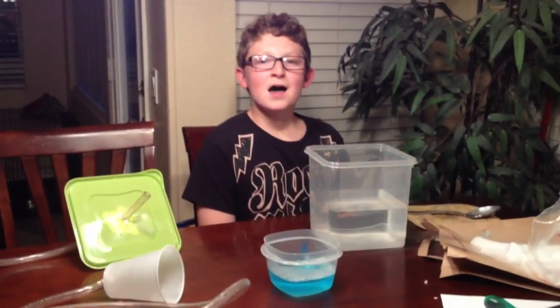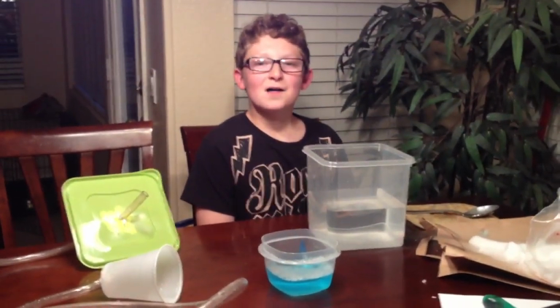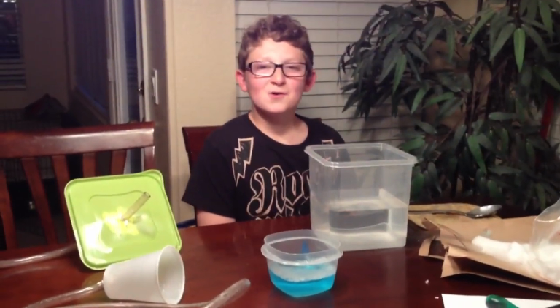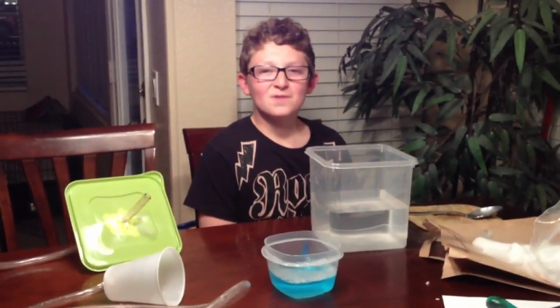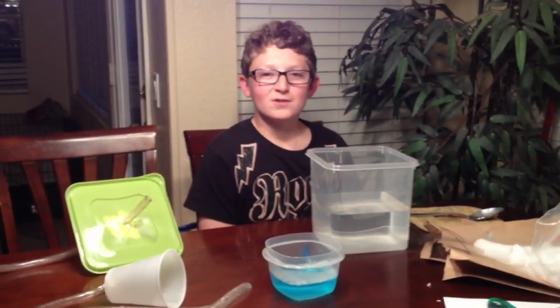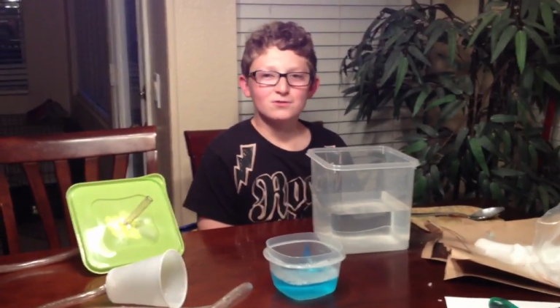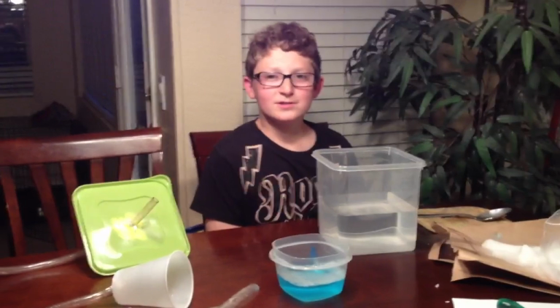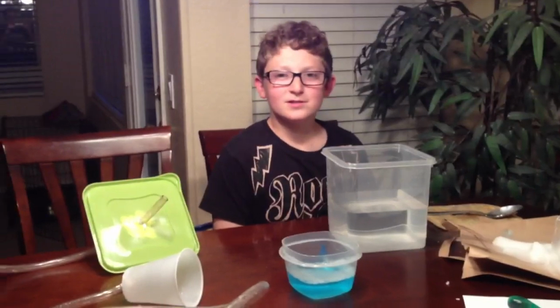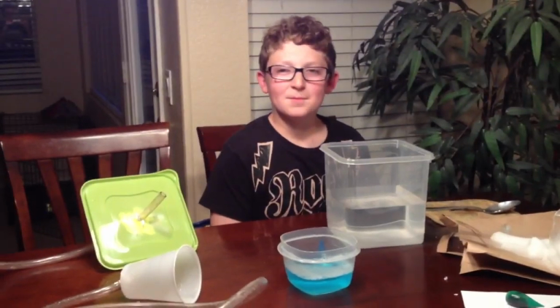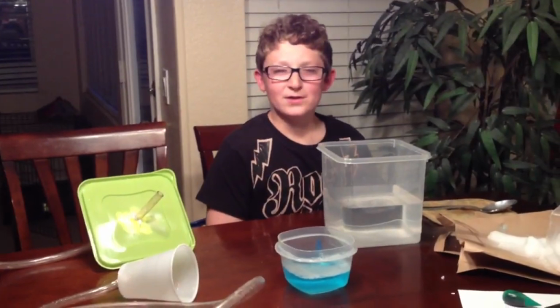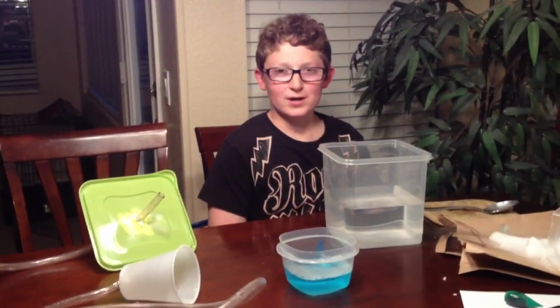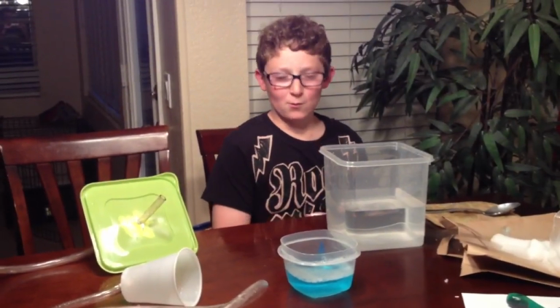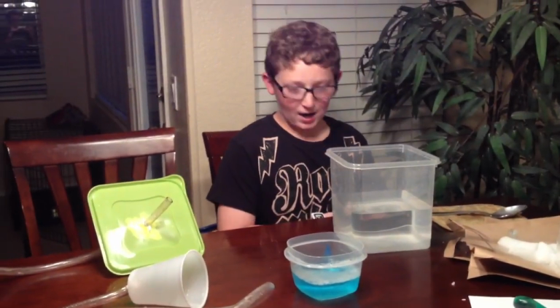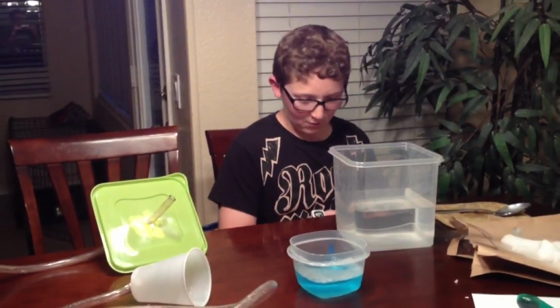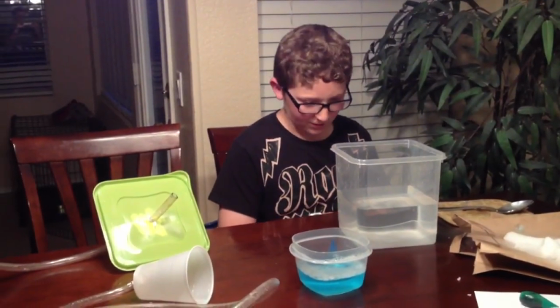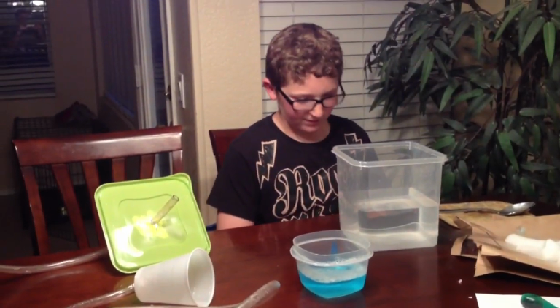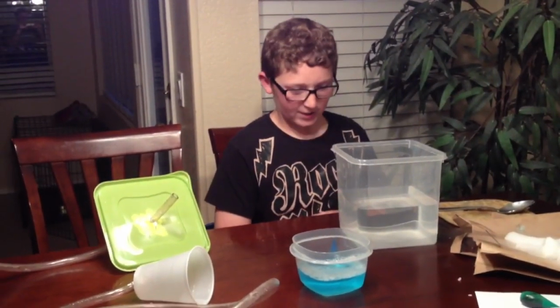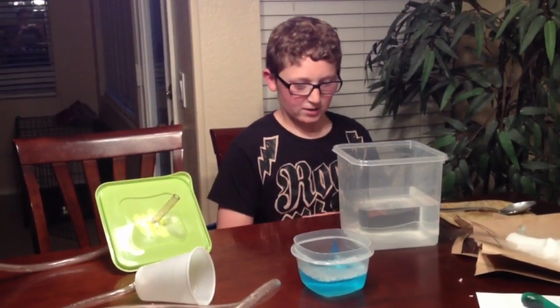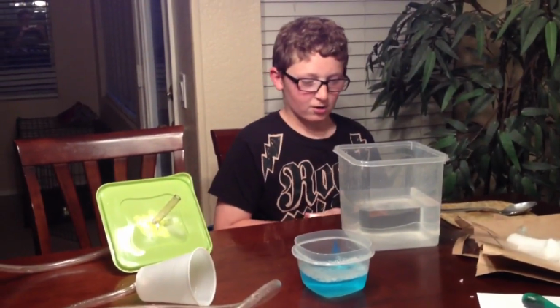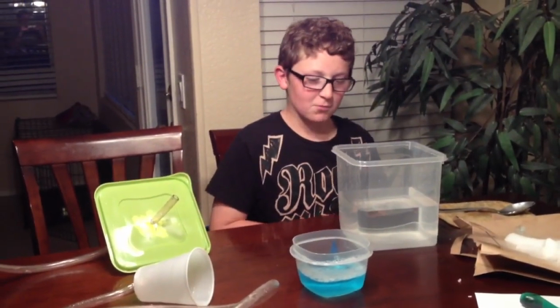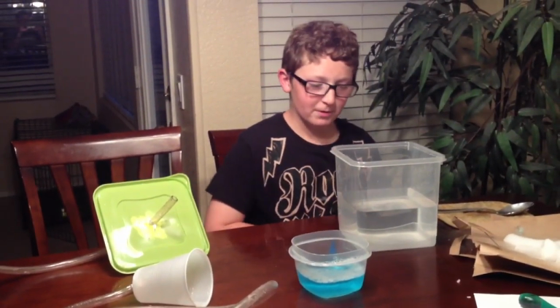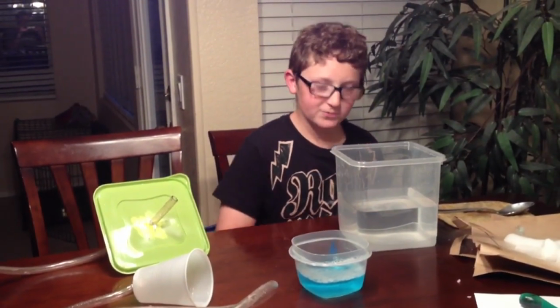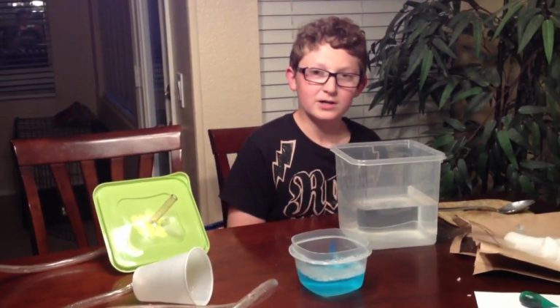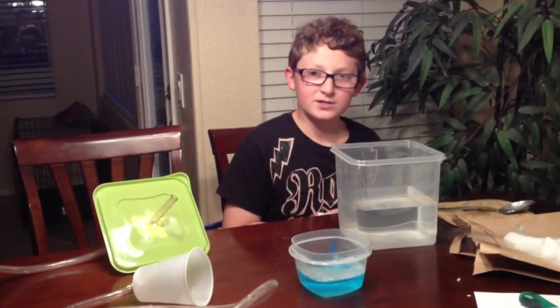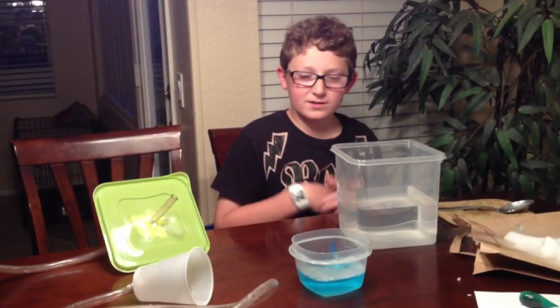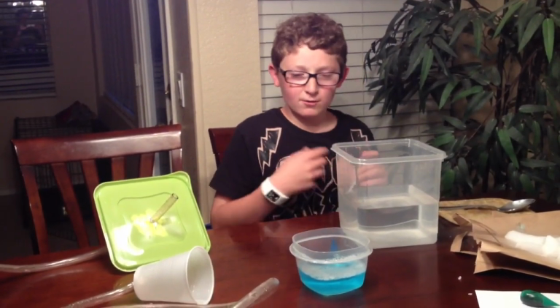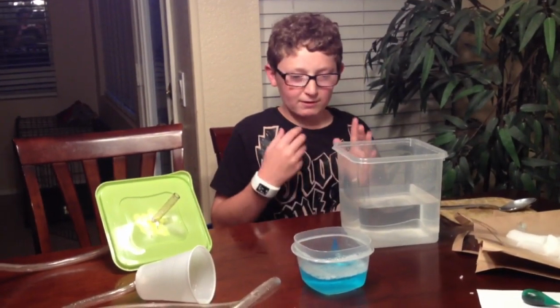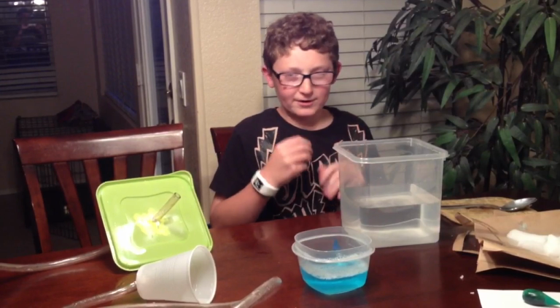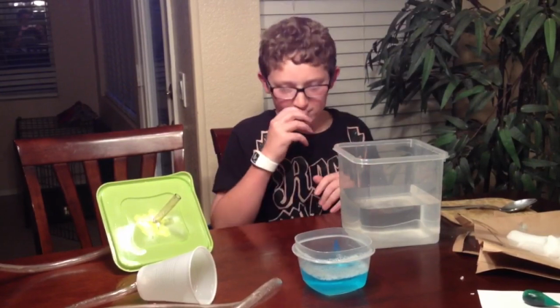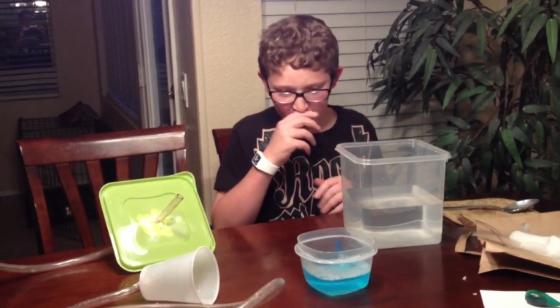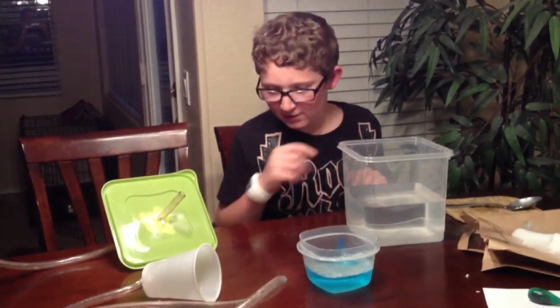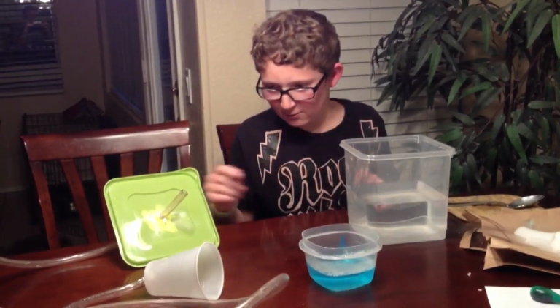Hello, fellow students. I'm Ethan, and what I will be doing today are called Blue Bubbles, because they're very good for Halloween.